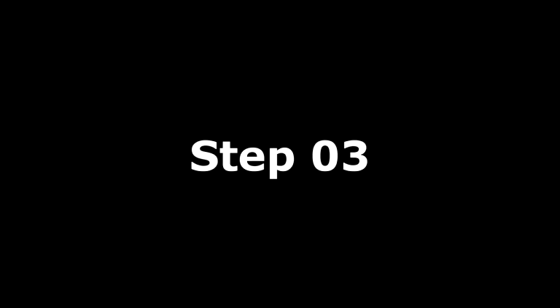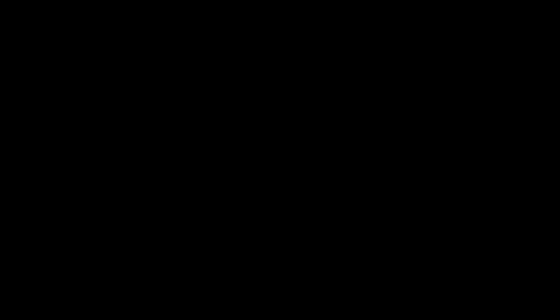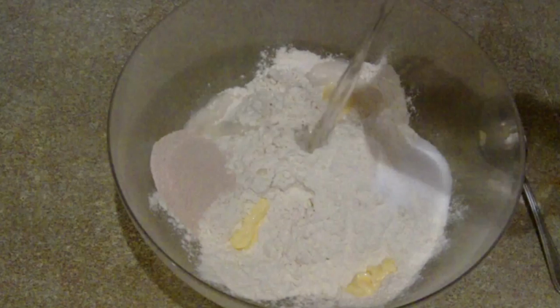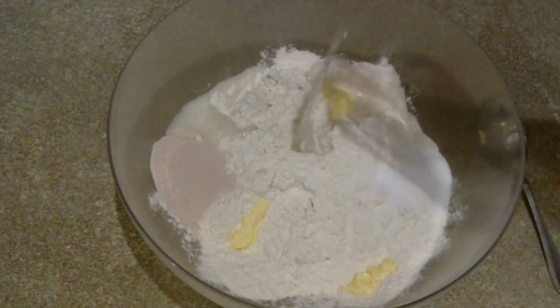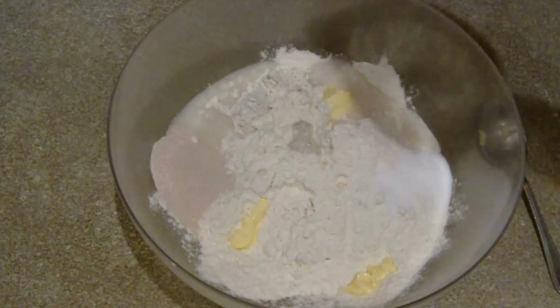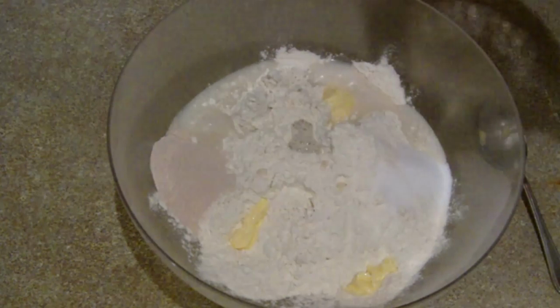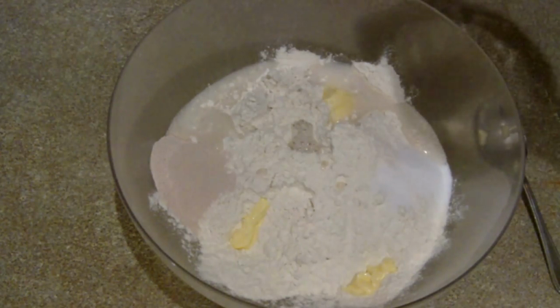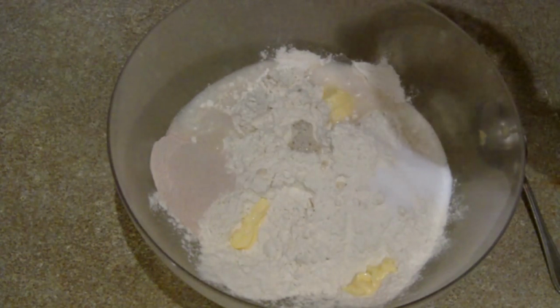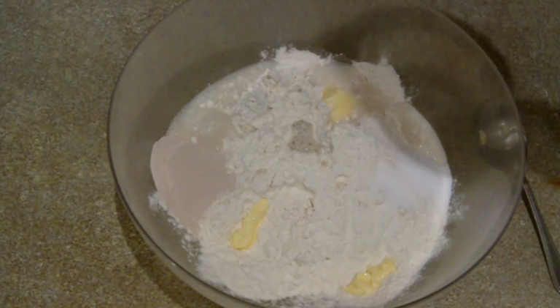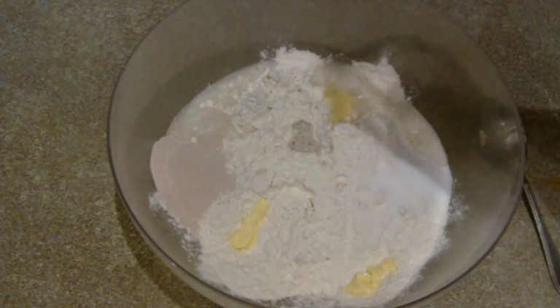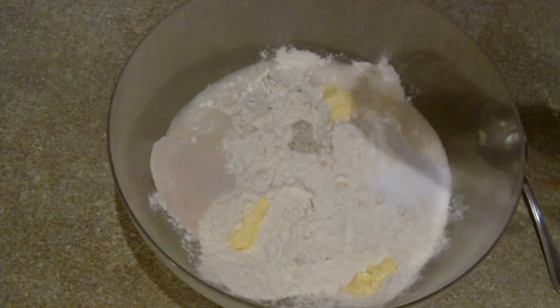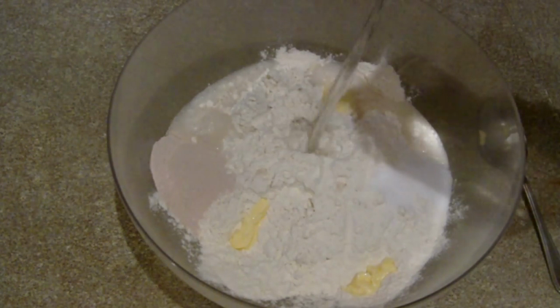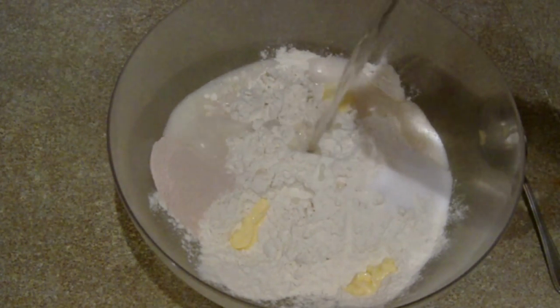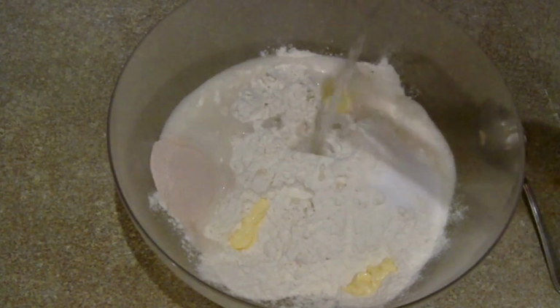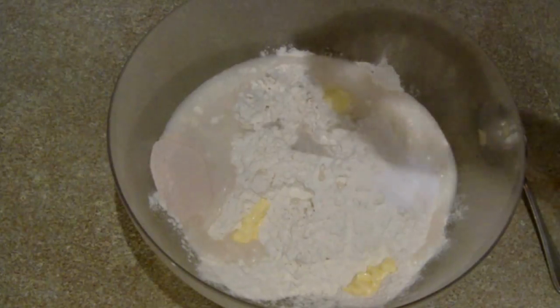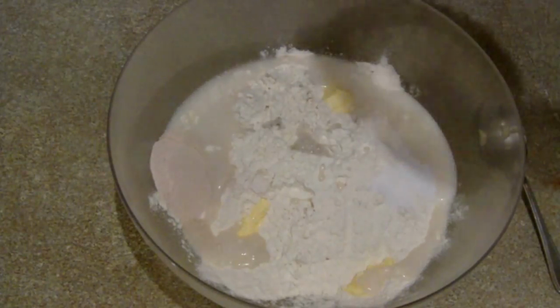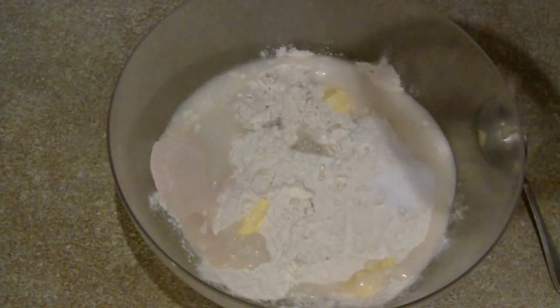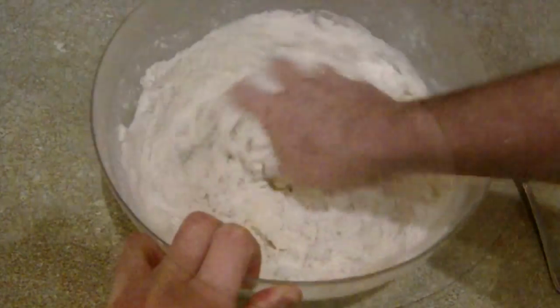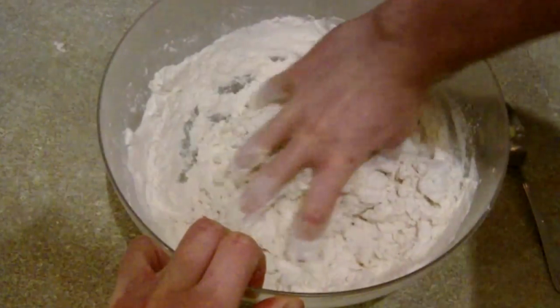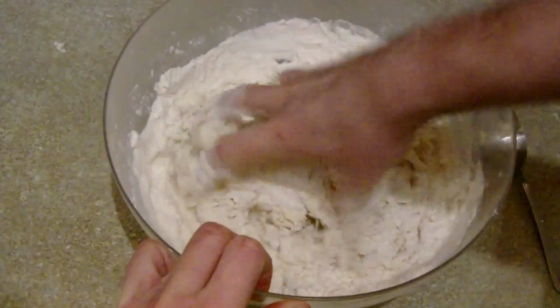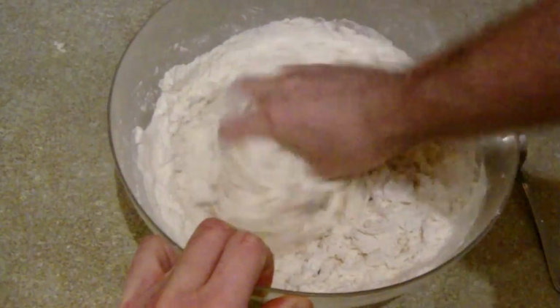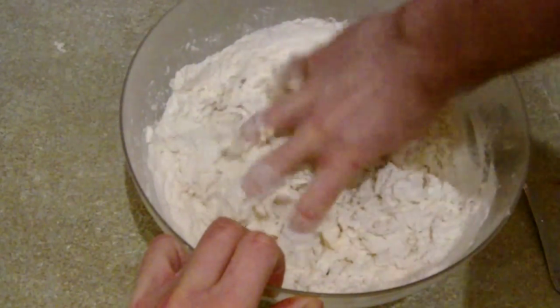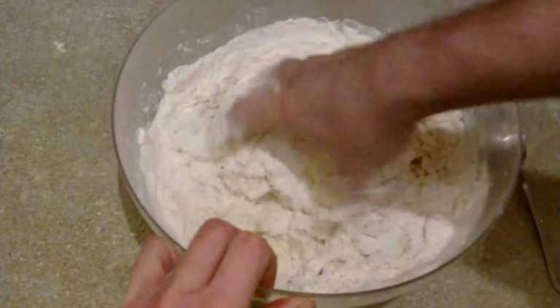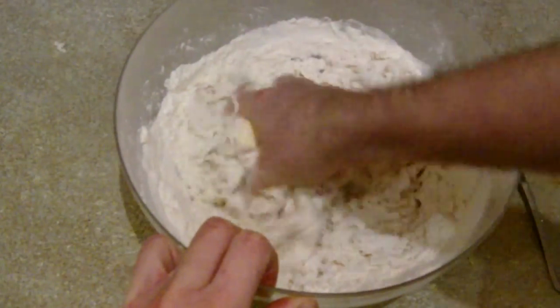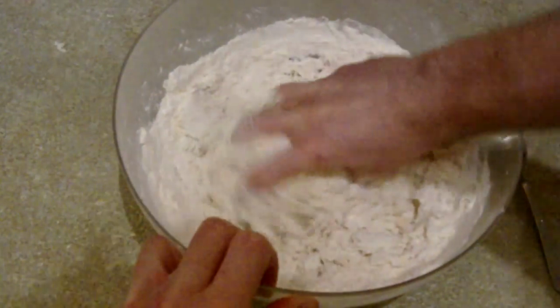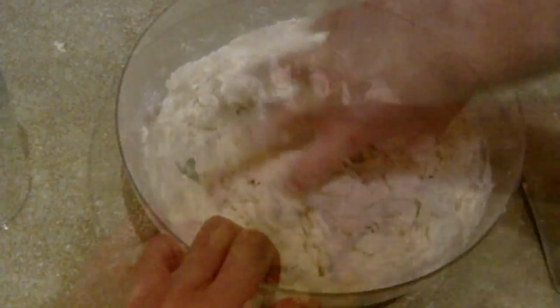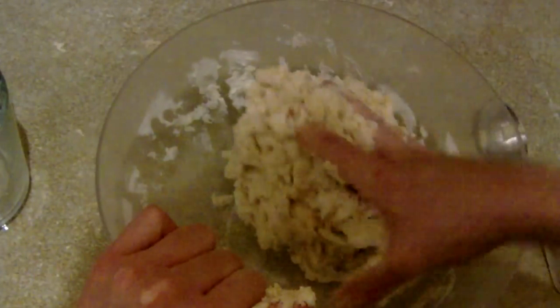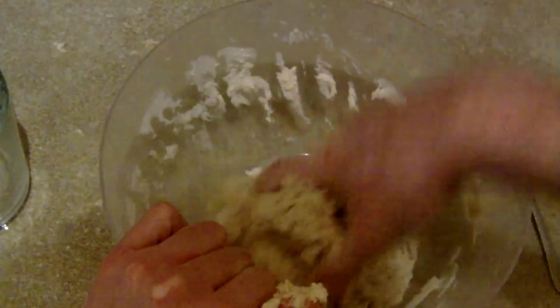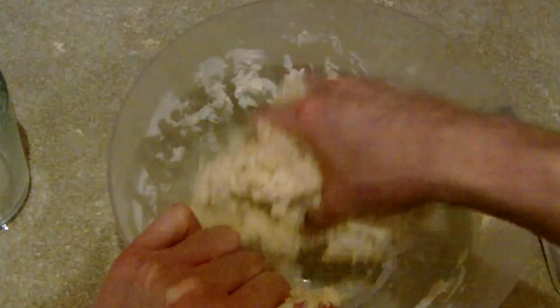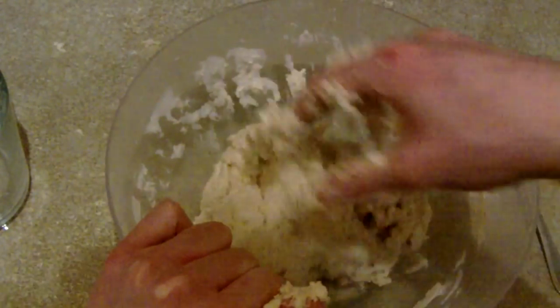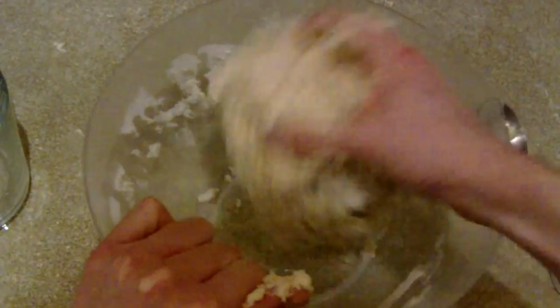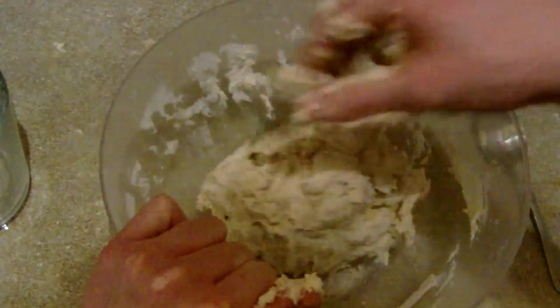Step three: add half of the water and turn the mixture with your fingers. Continue to add little bits of water until all the flour is gone from the sides. You want a well combined mix but not sticky. Keep going until you get a rough dough.